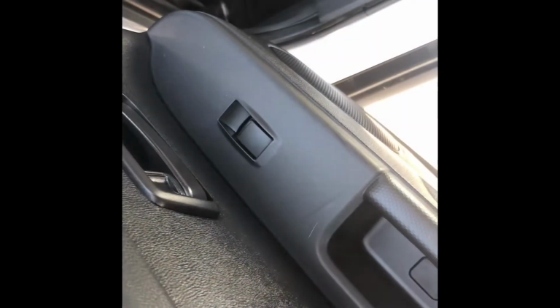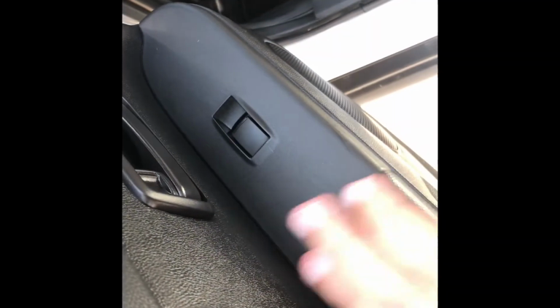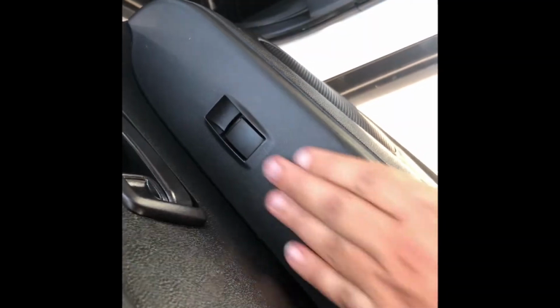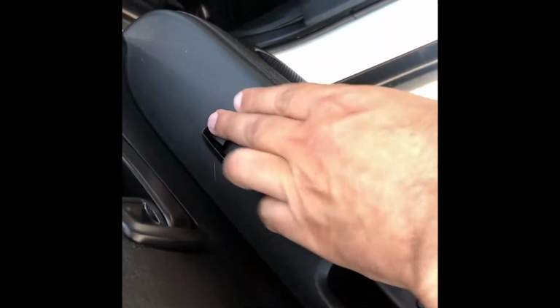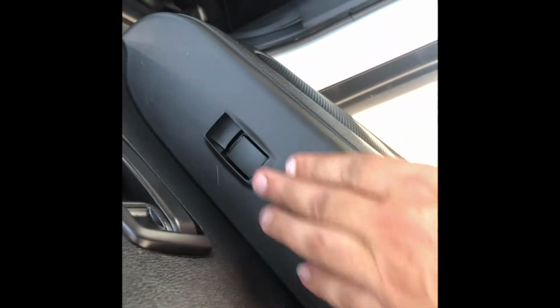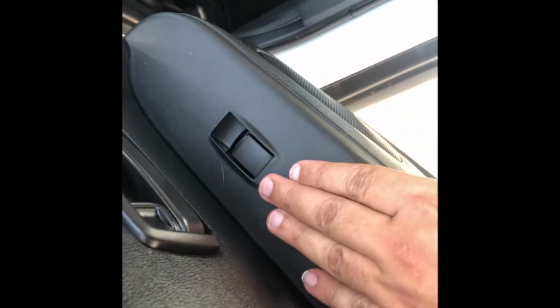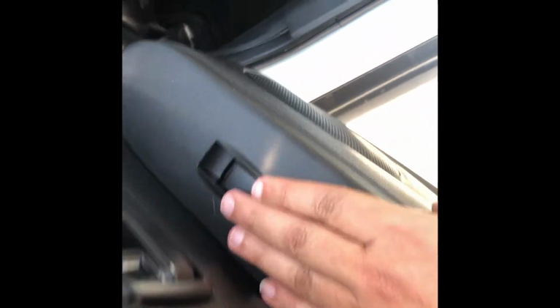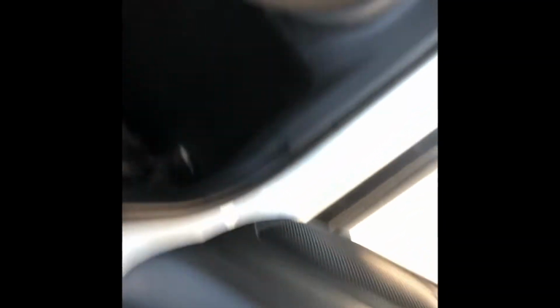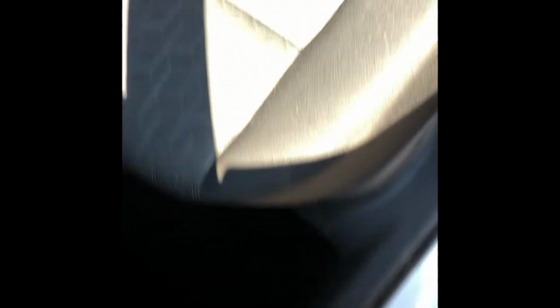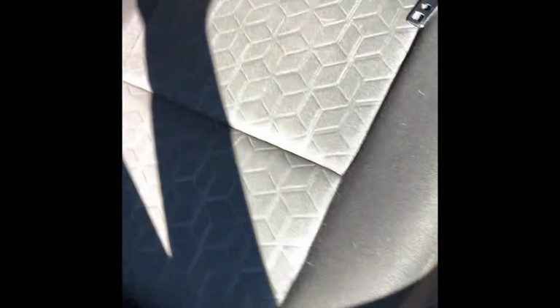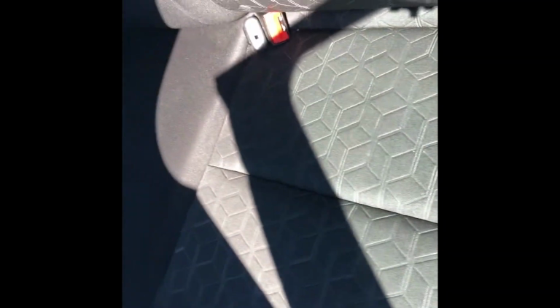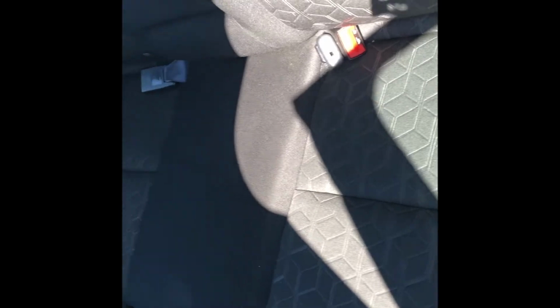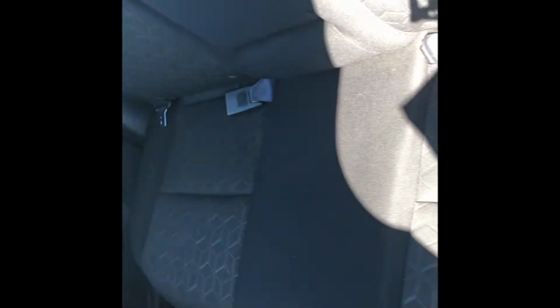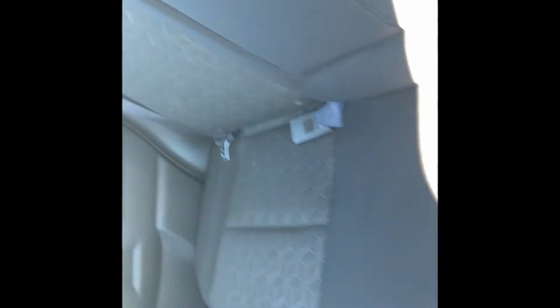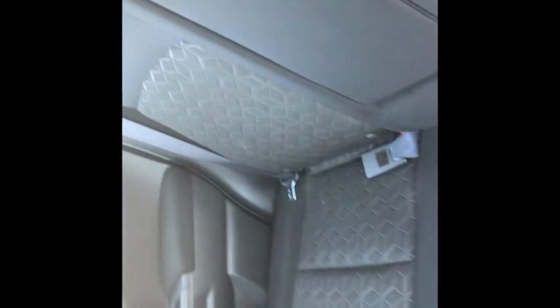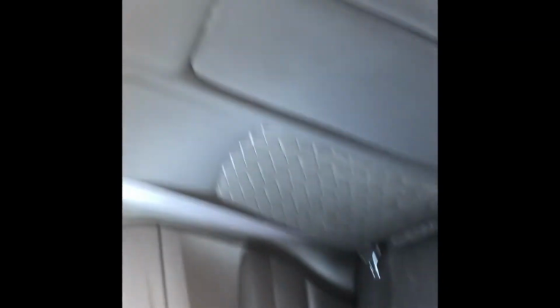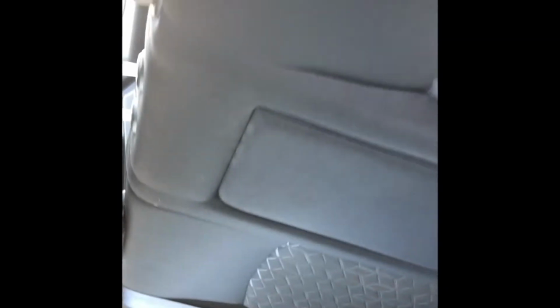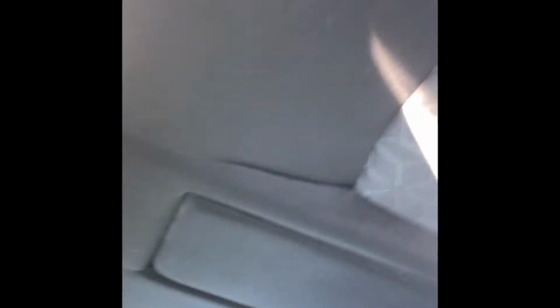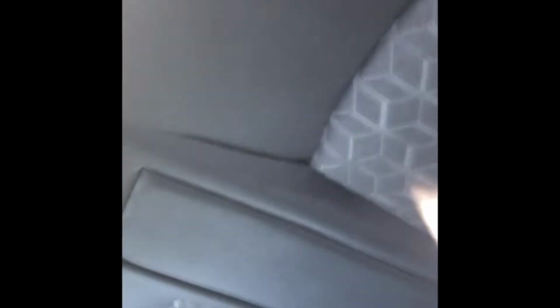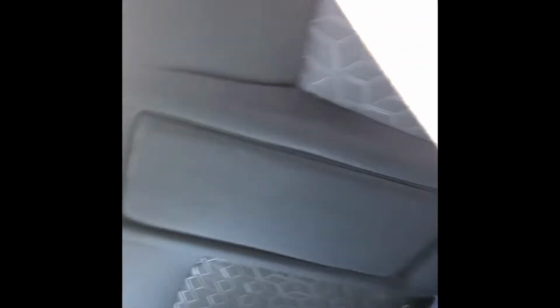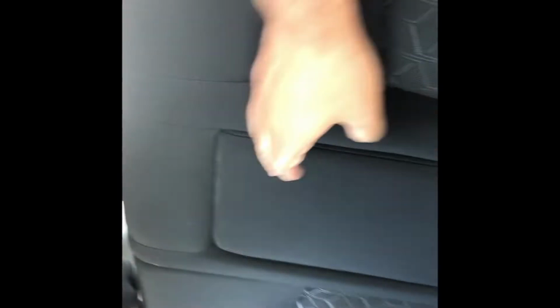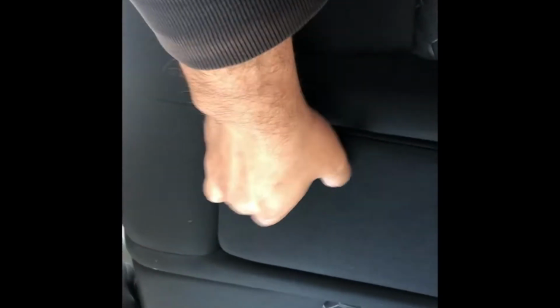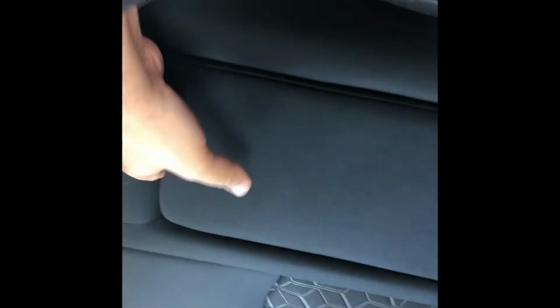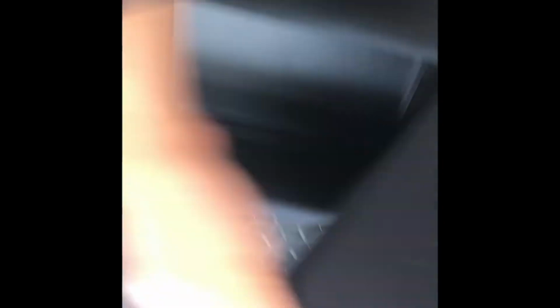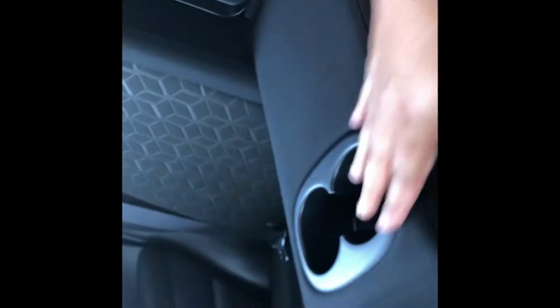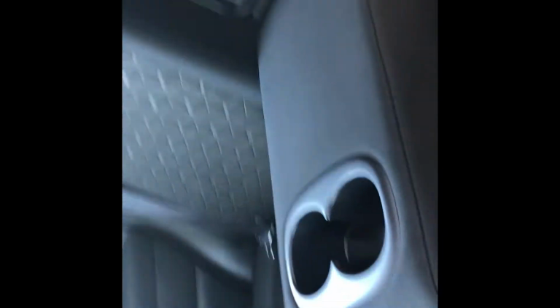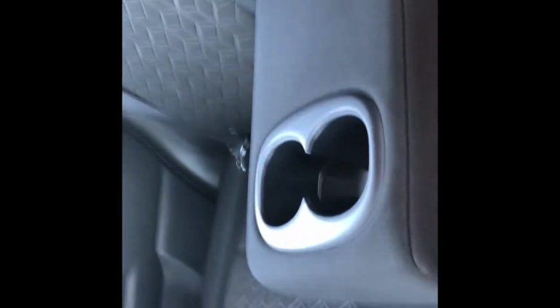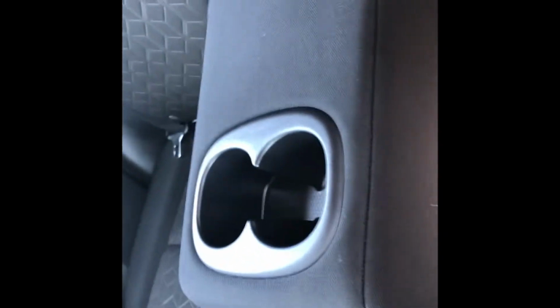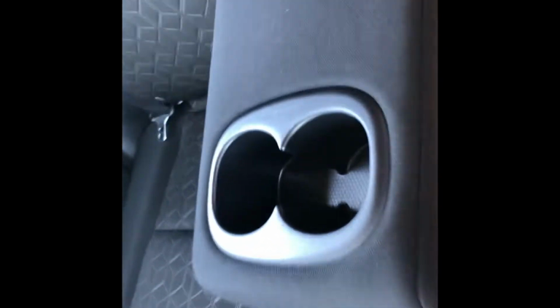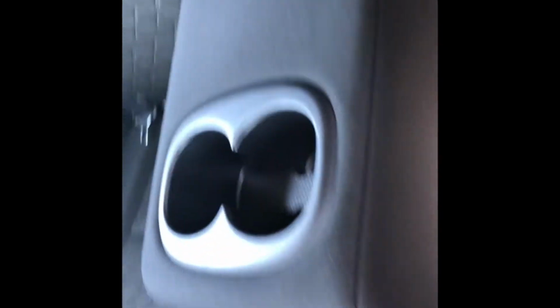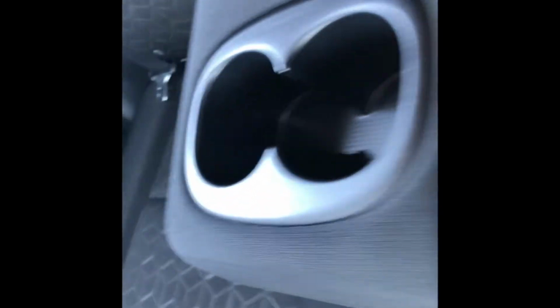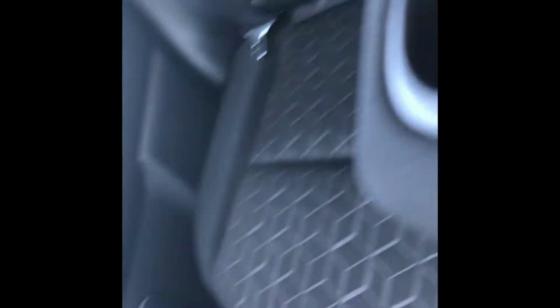Moving on to the back seat, we do have the power window controls right there, and we do have a cloth bench seat that will fit three. You can also pull down the center console for a couple of cup holders.